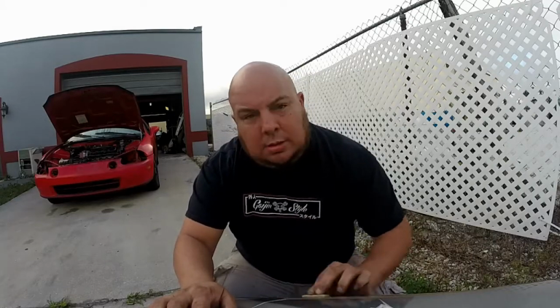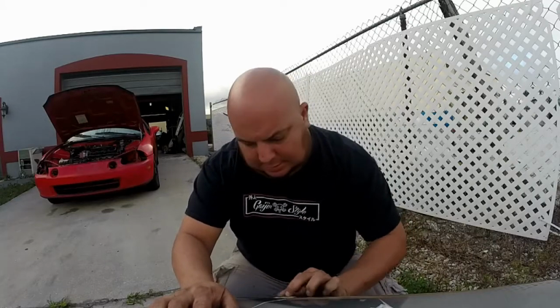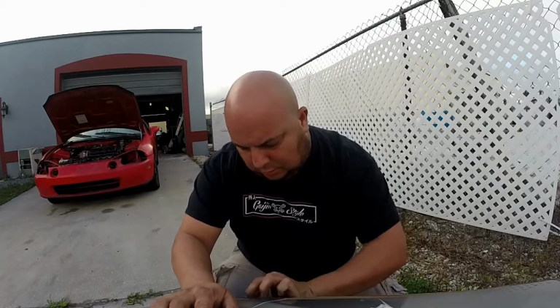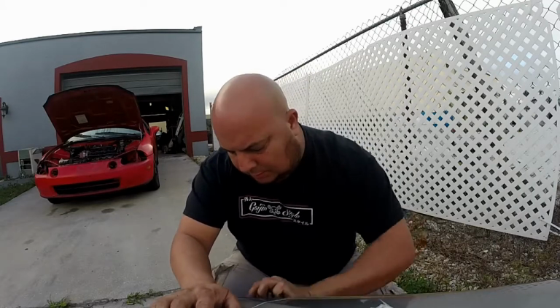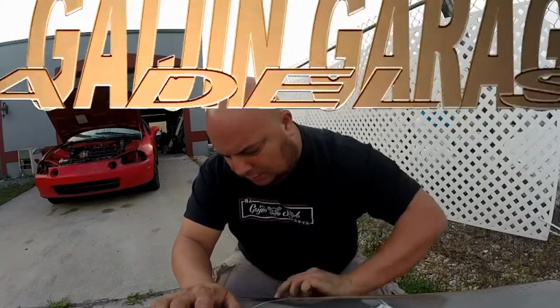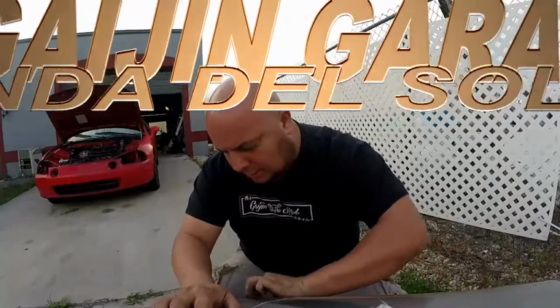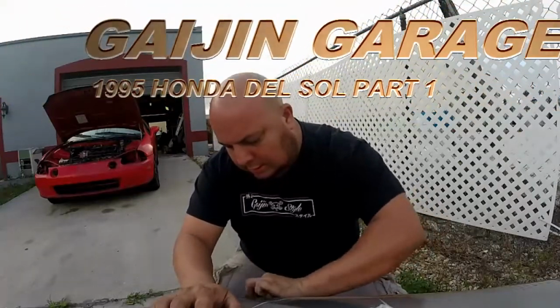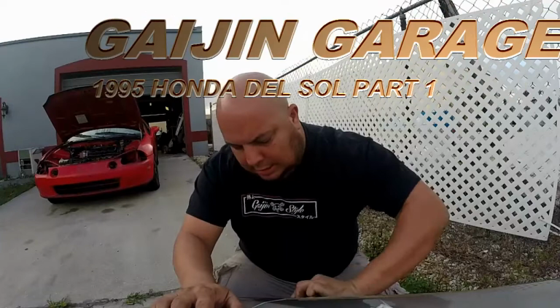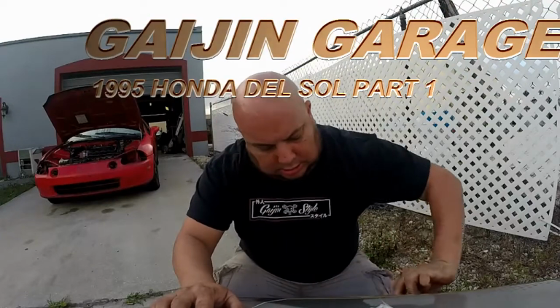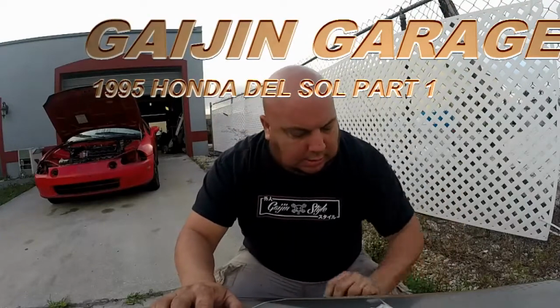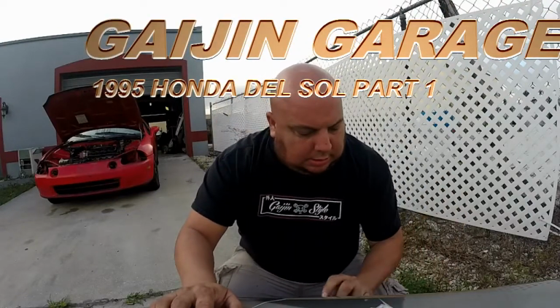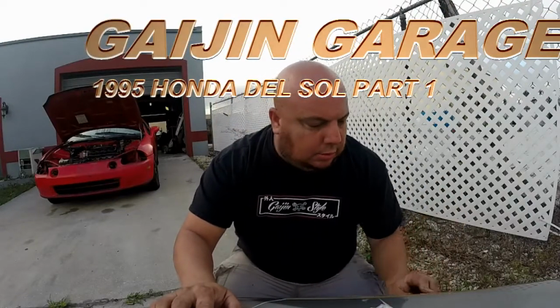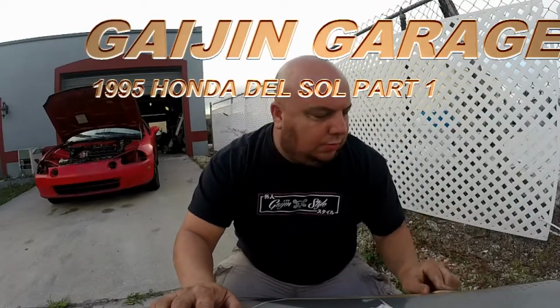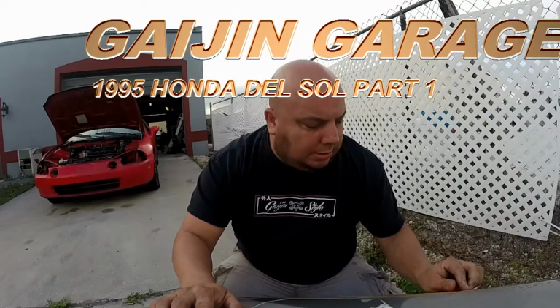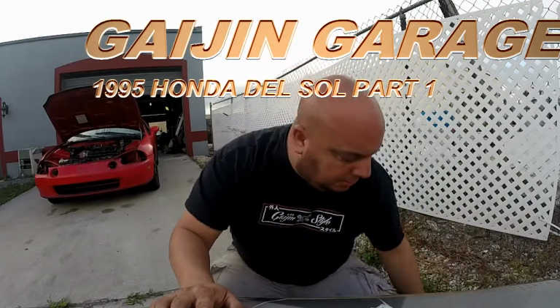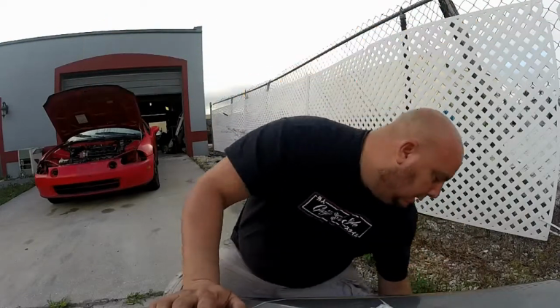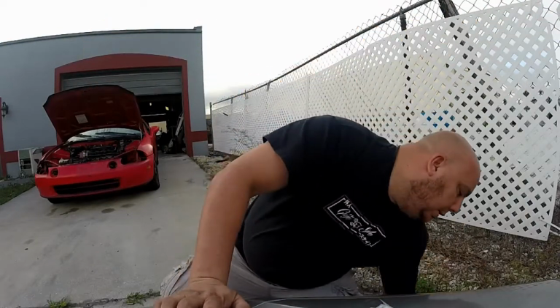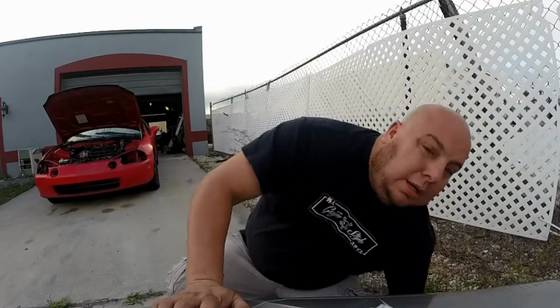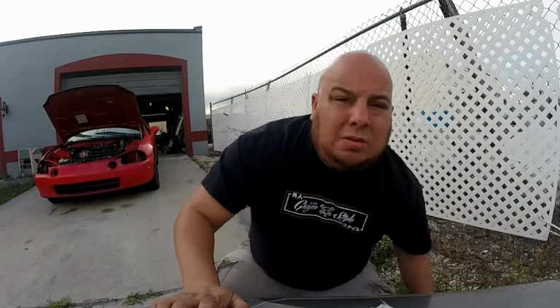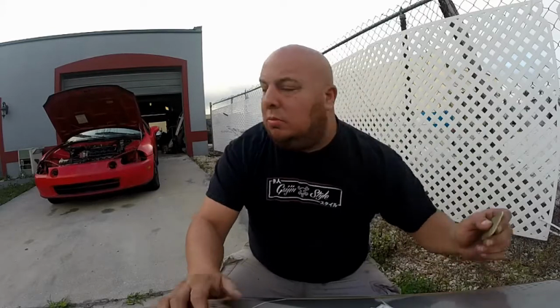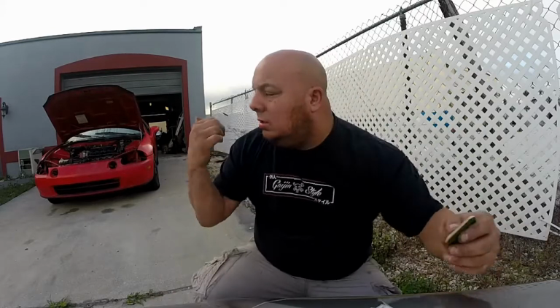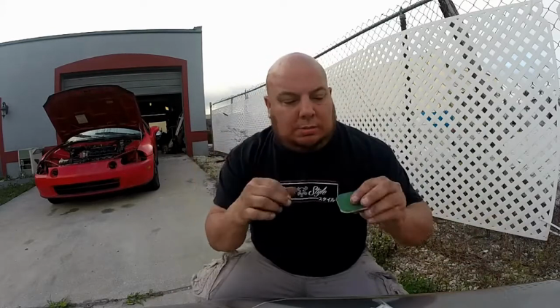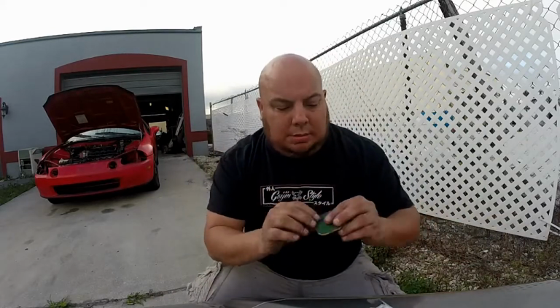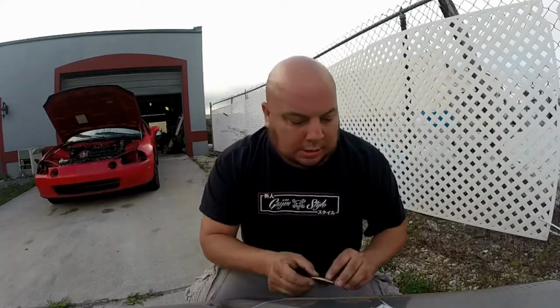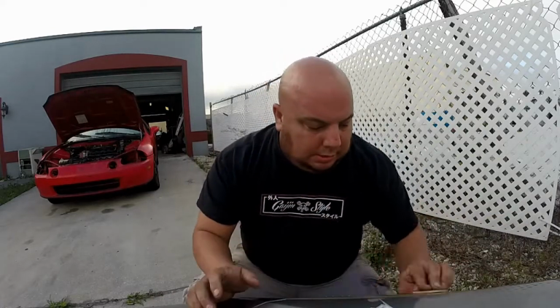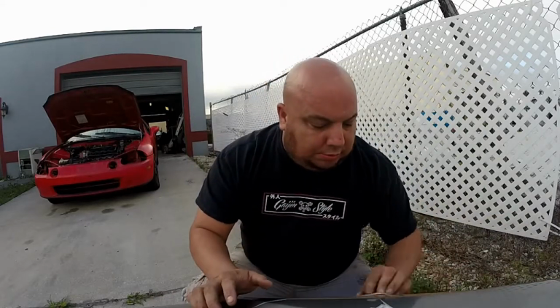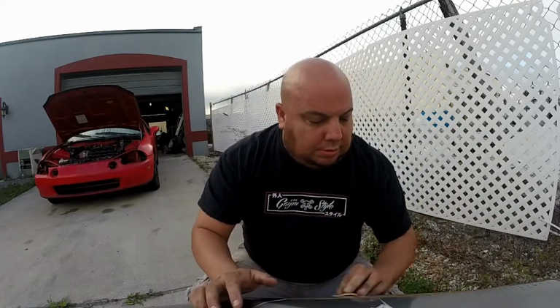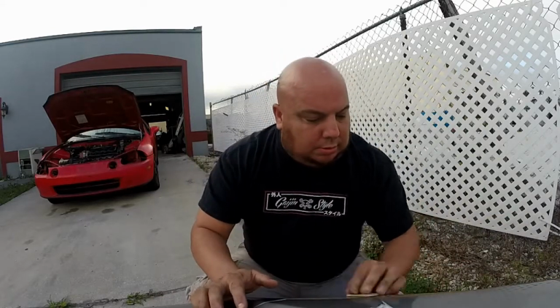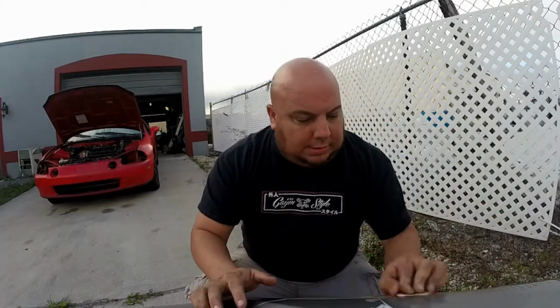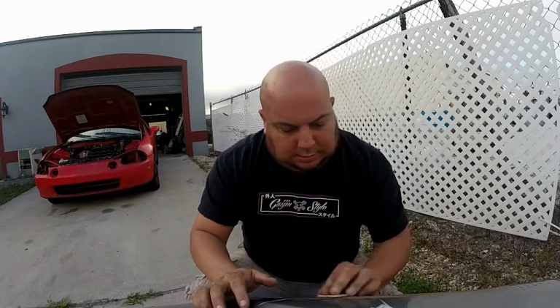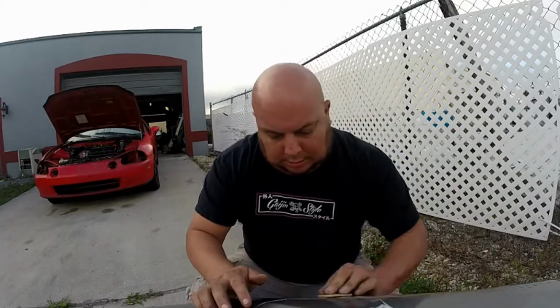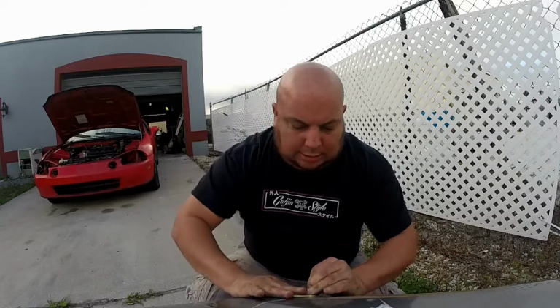Hey guys, how you doing? Welcome back to the channel. This is Gaijin Garage, your host Freddy Rosario. Today we're going to be working on that thing behind me and do some restoration of my S2K headlight.